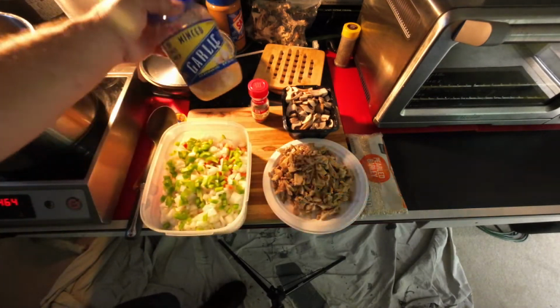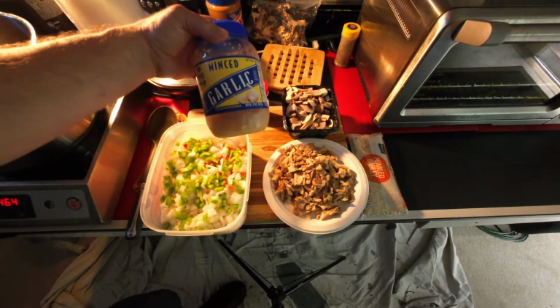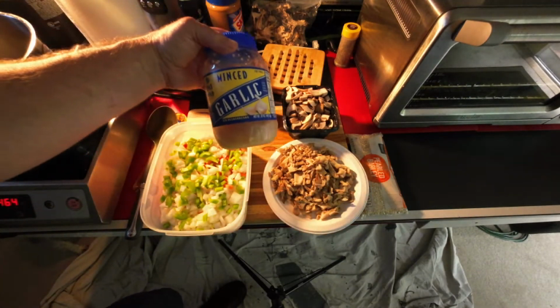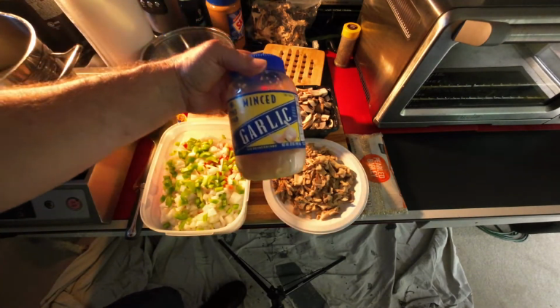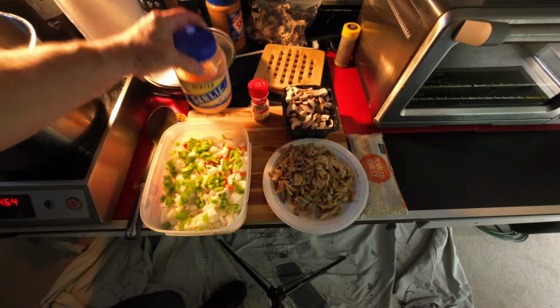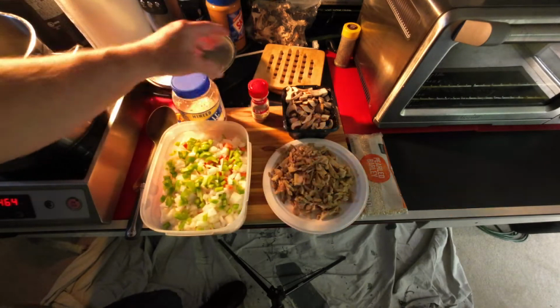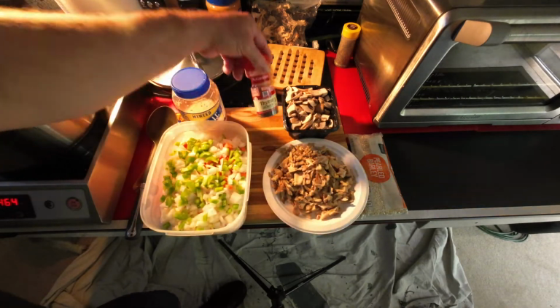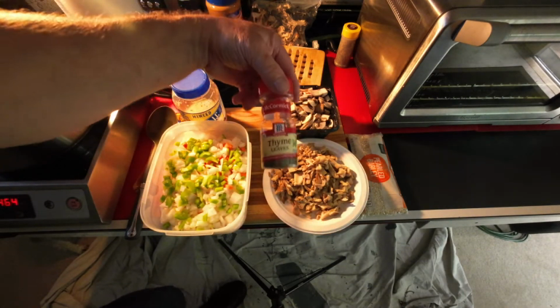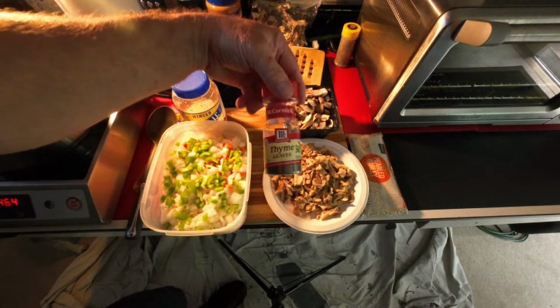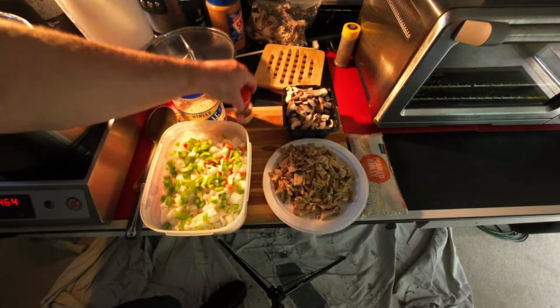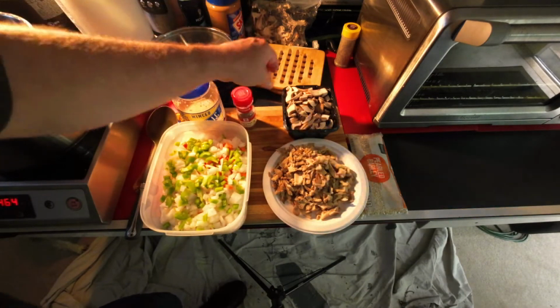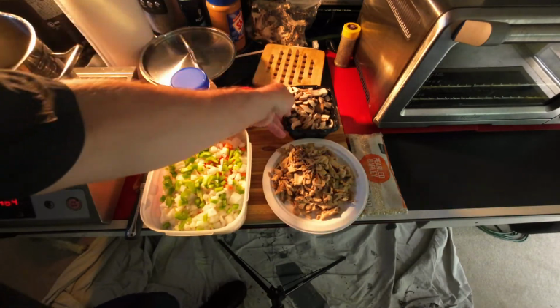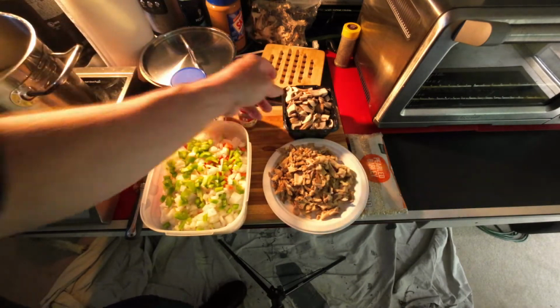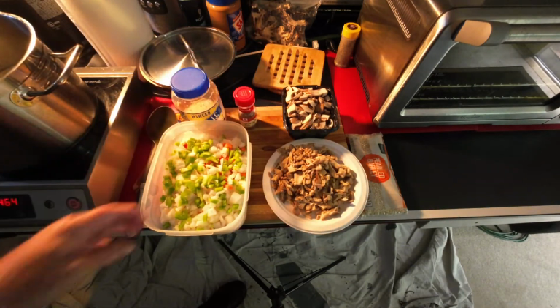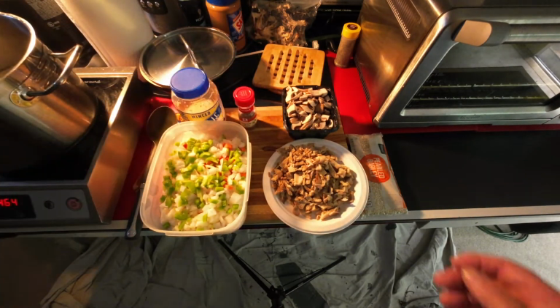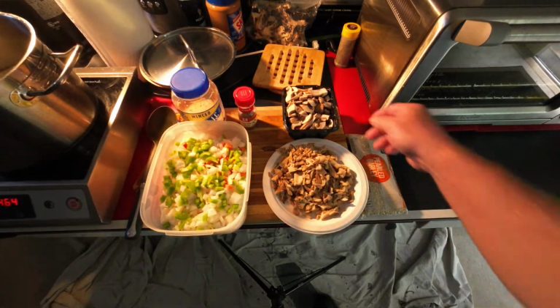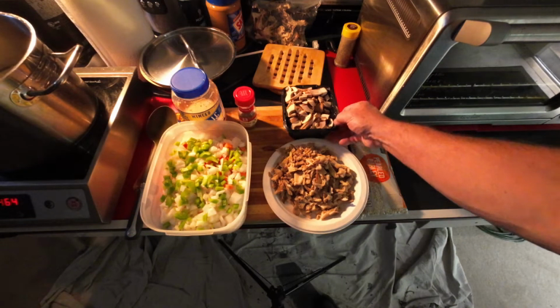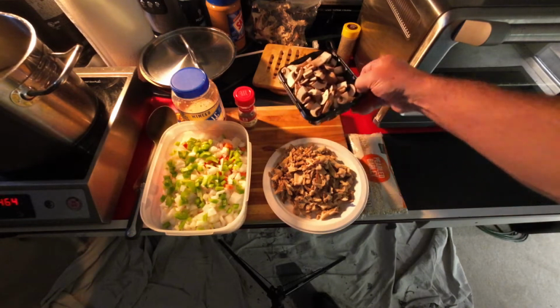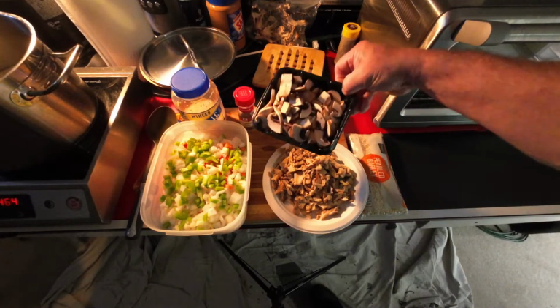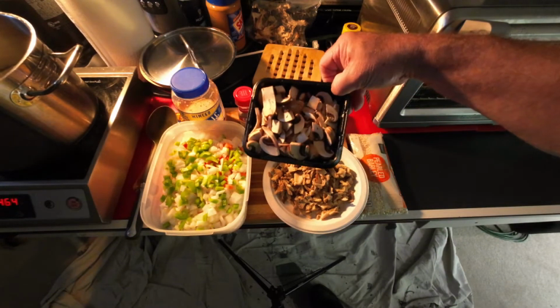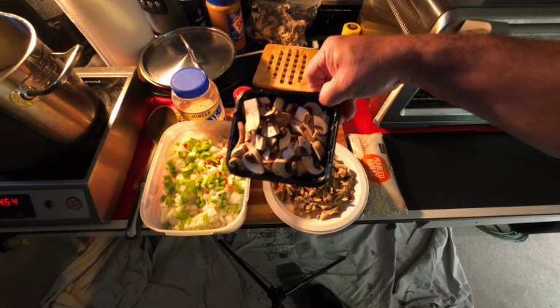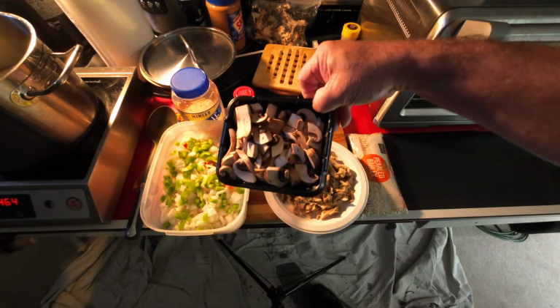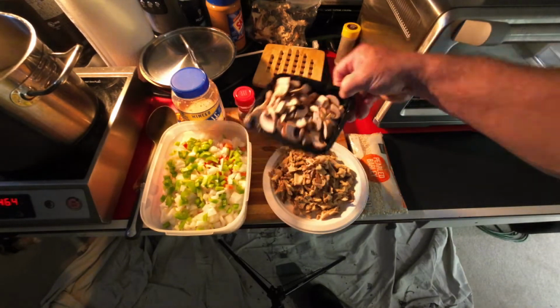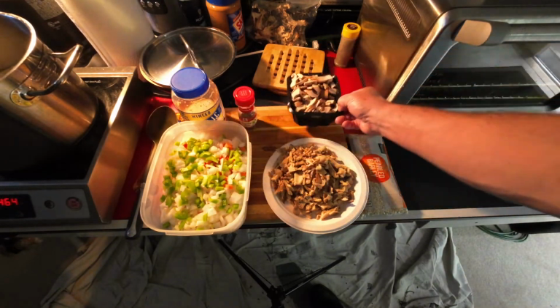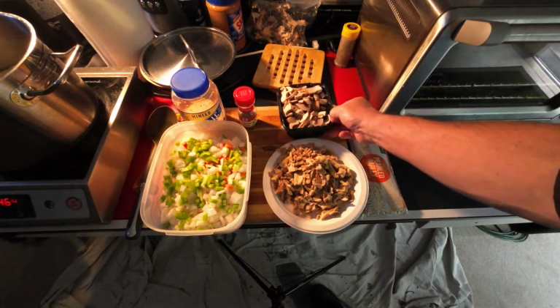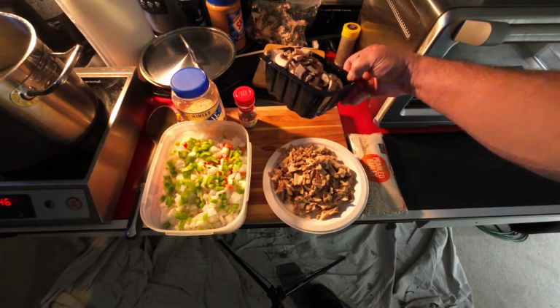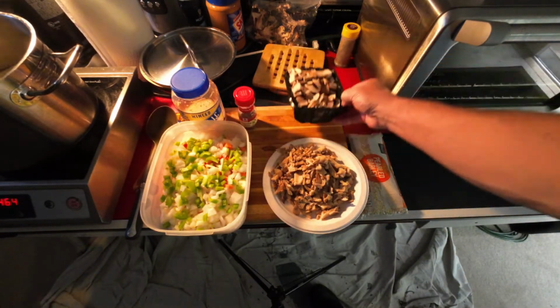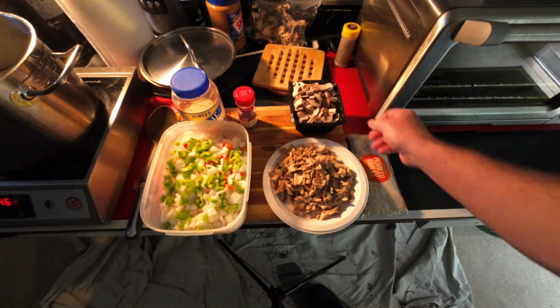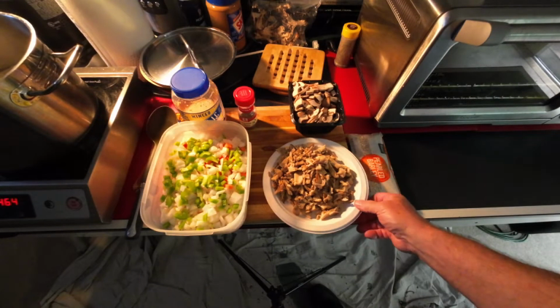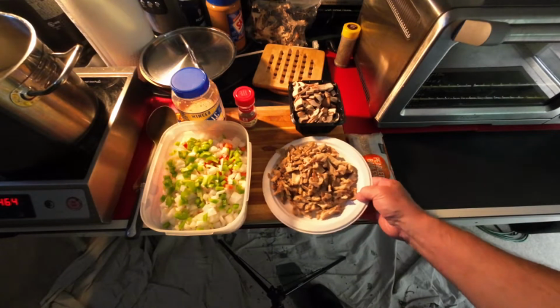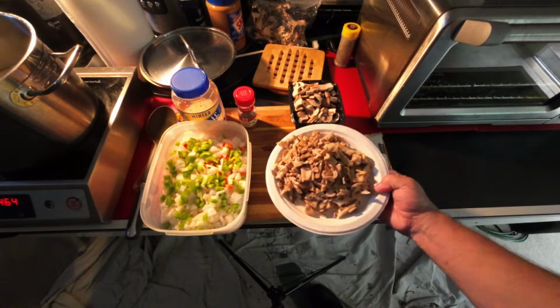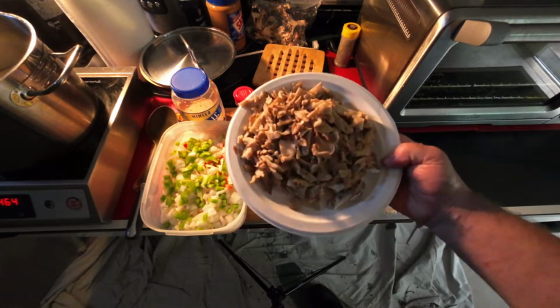We have minced garlic we're going to put in there, a little bit of dry thyme. And here's my mushrooms — I've got some baby bella mushrooms that I cut up in one container, and these are maitake mushrooms.